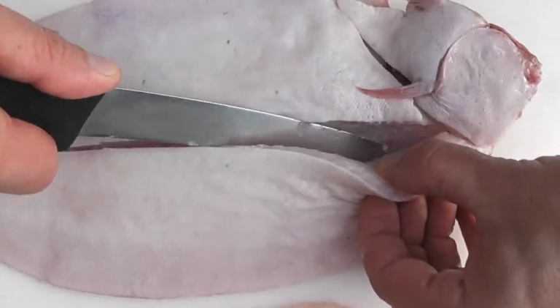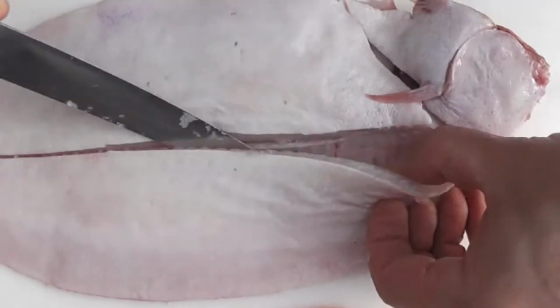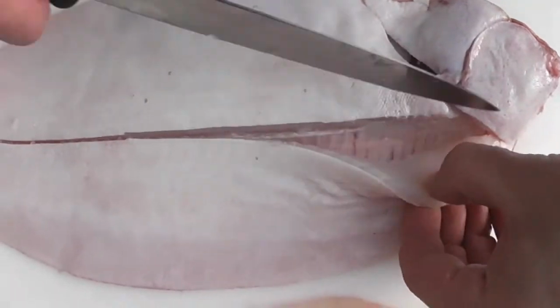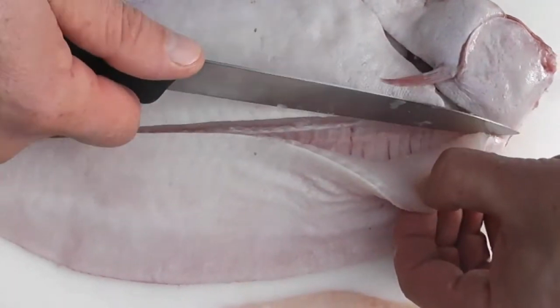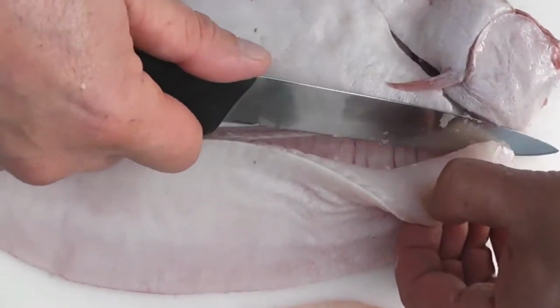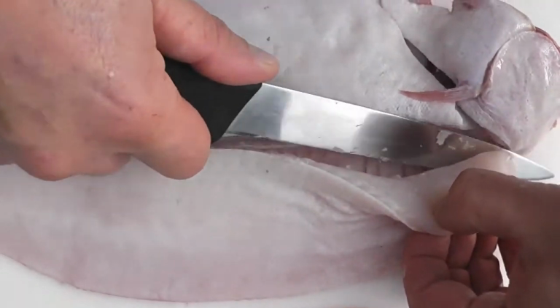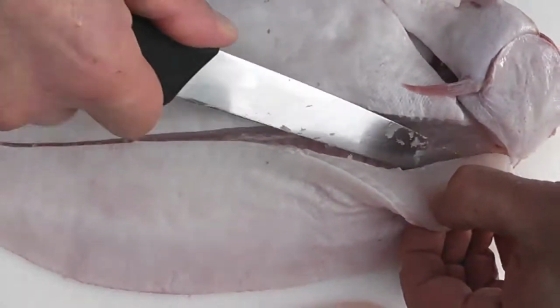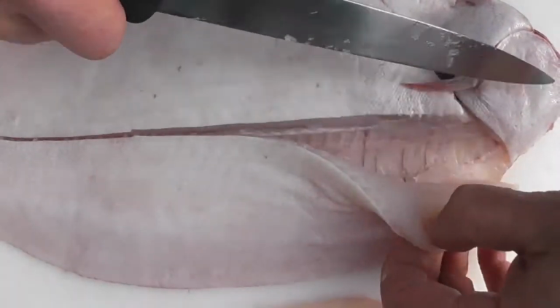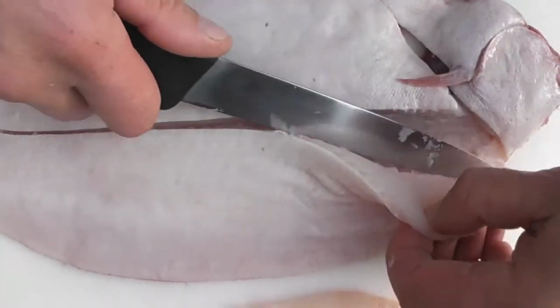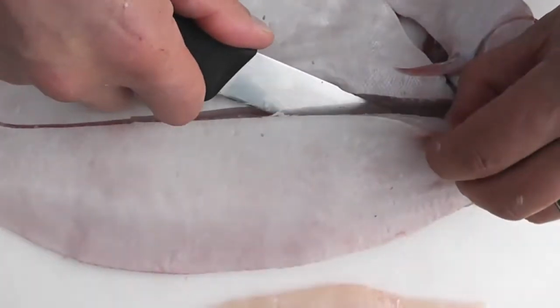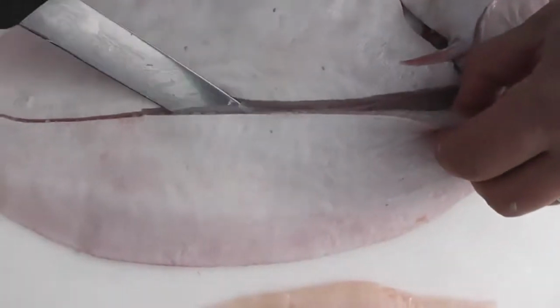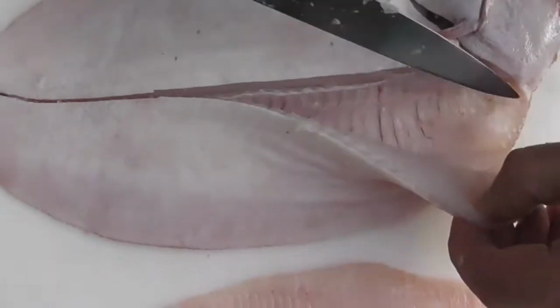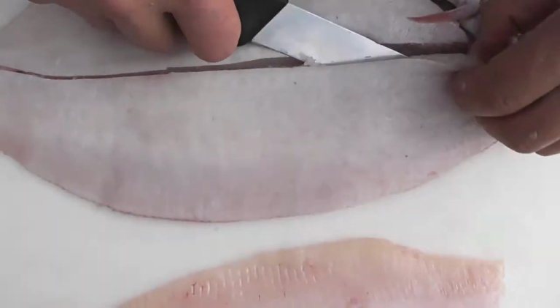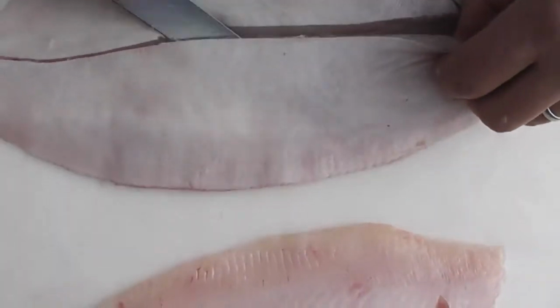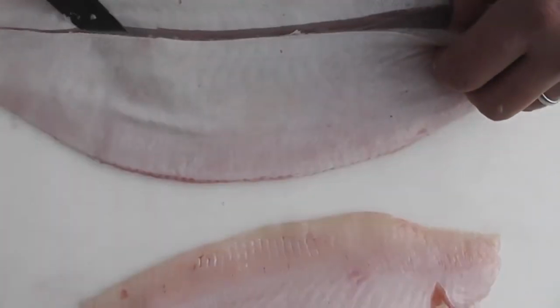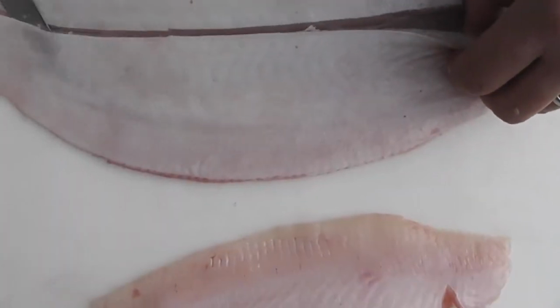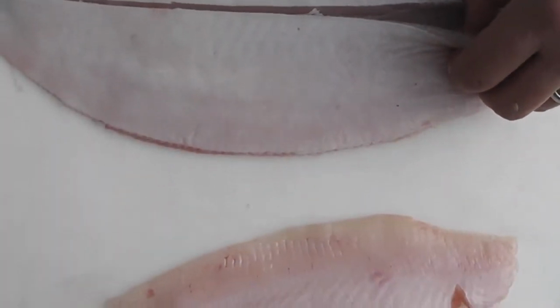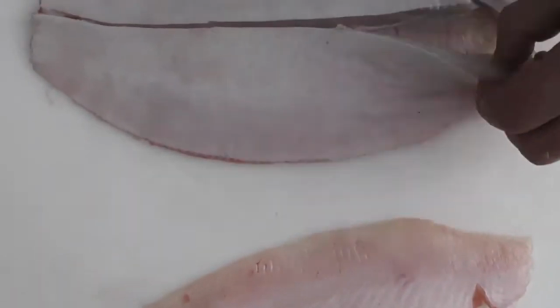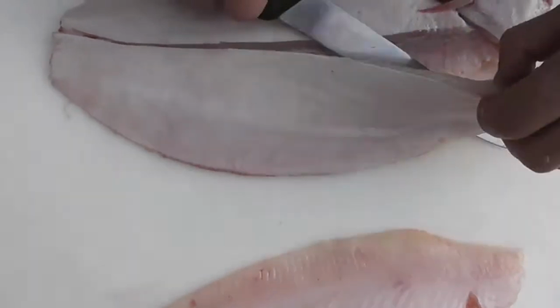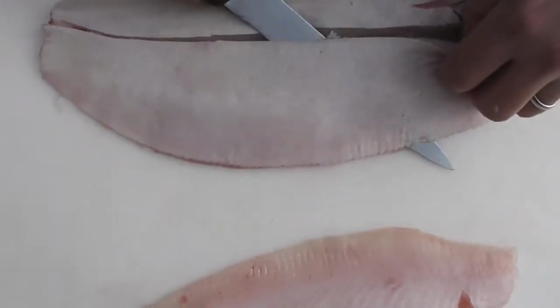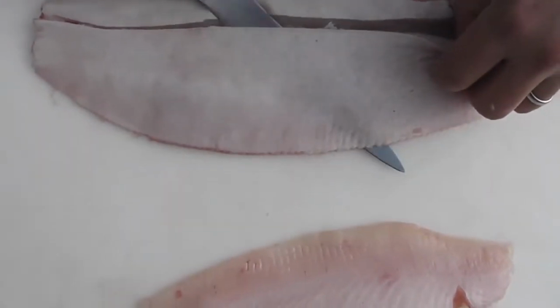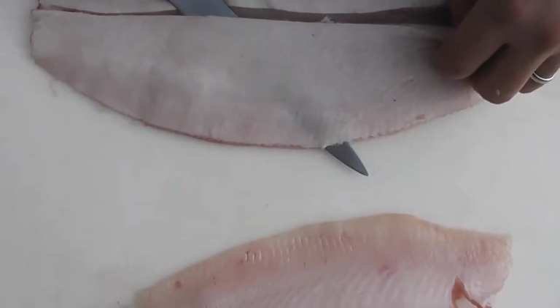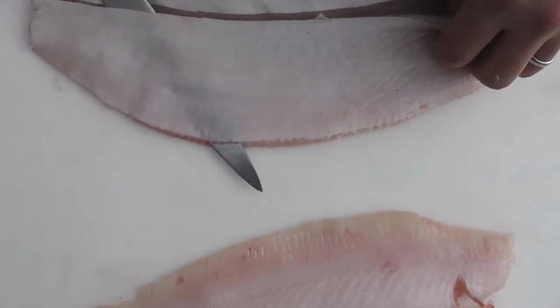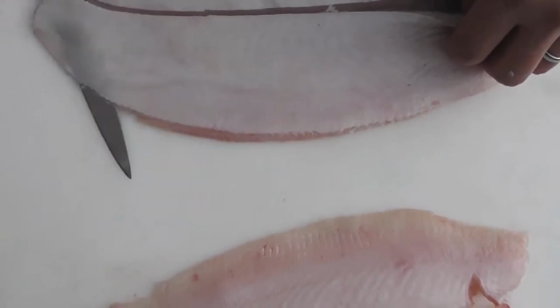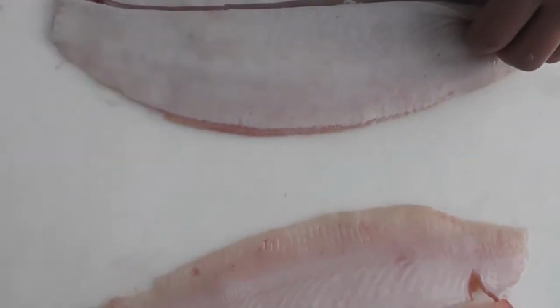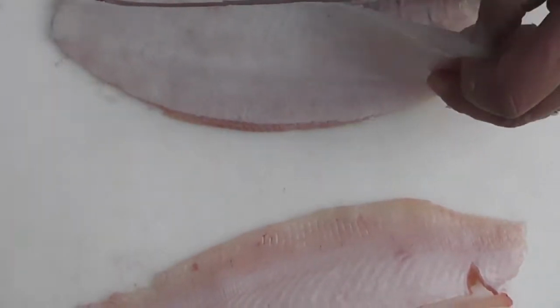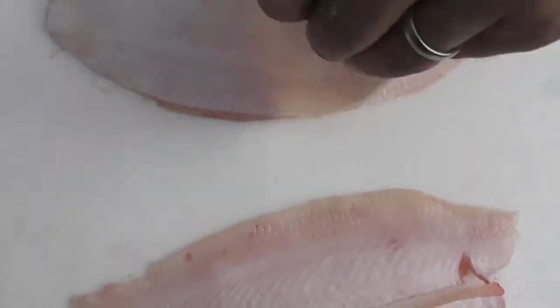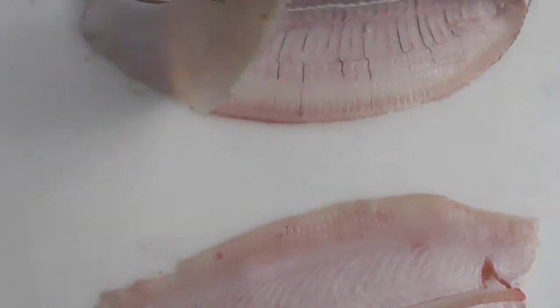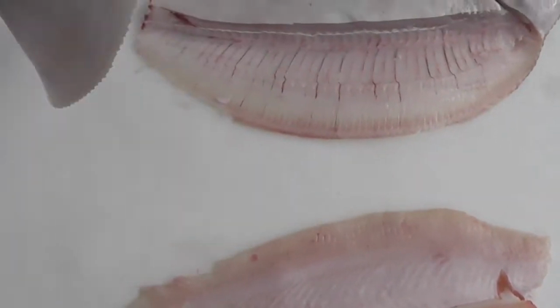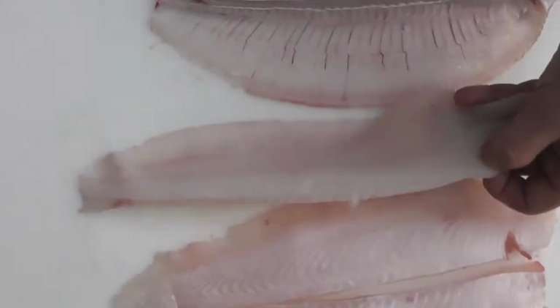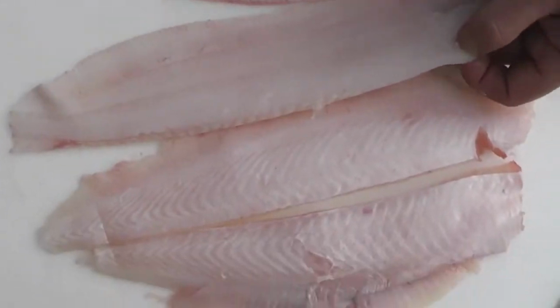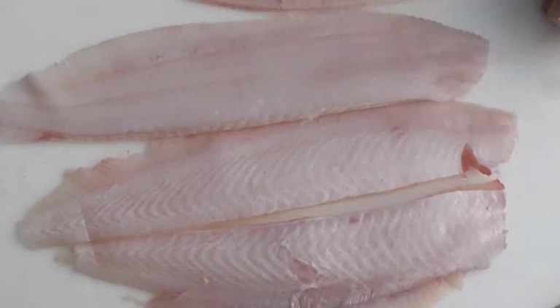And then we put the blade in. We're going to release the bit at the head end first and then tease the knife from head to tail — nice, gentle, long movements — and there's the first fillet.